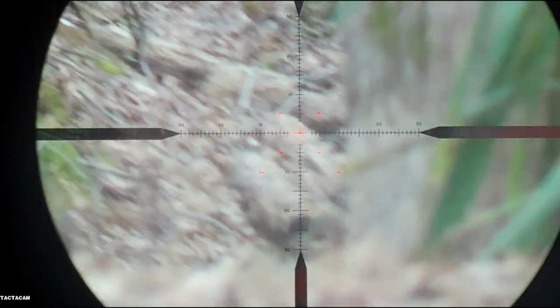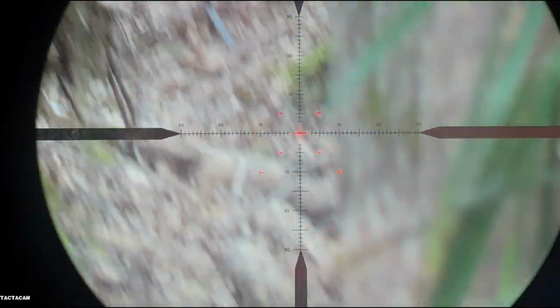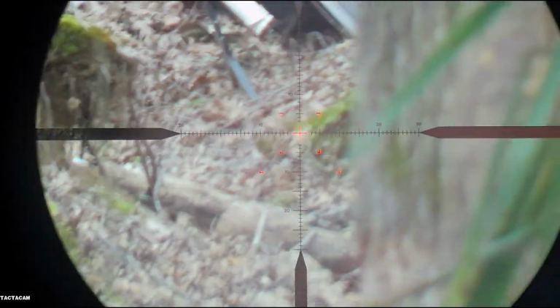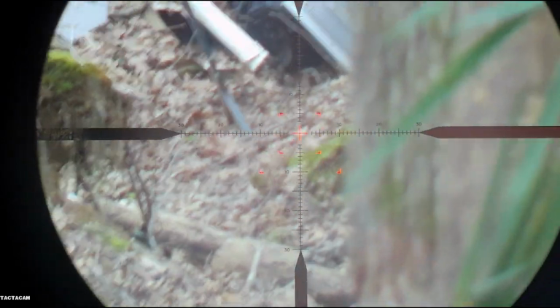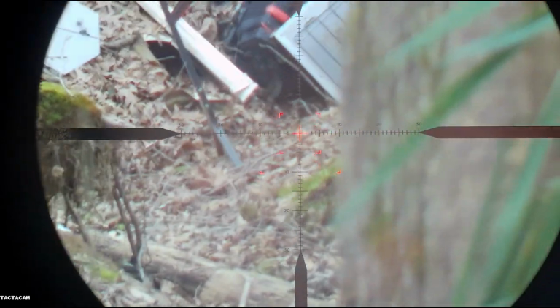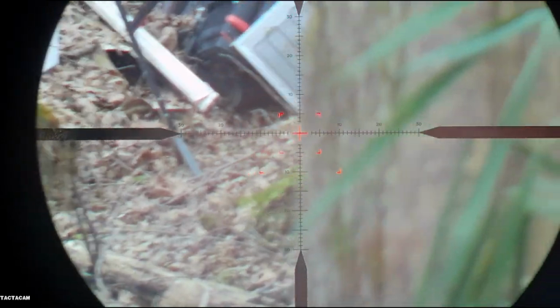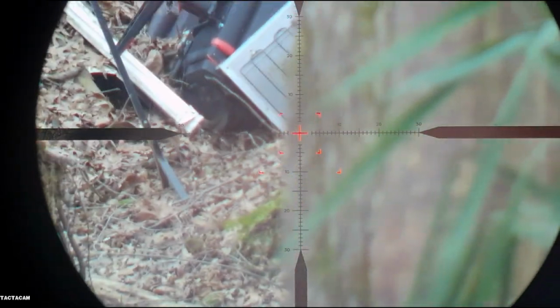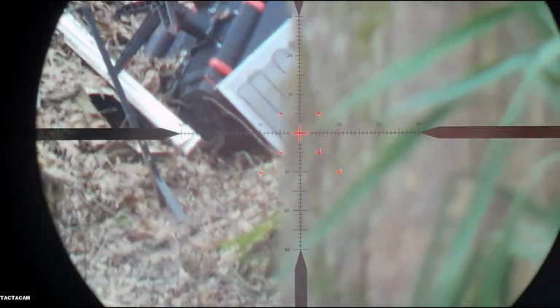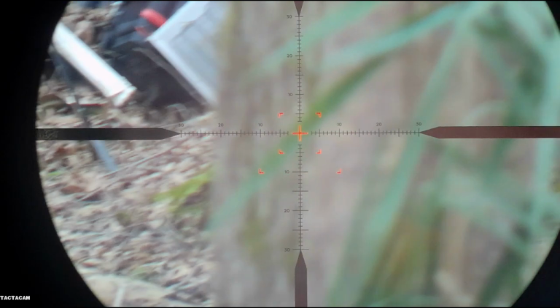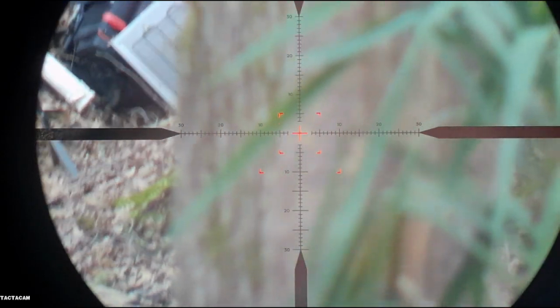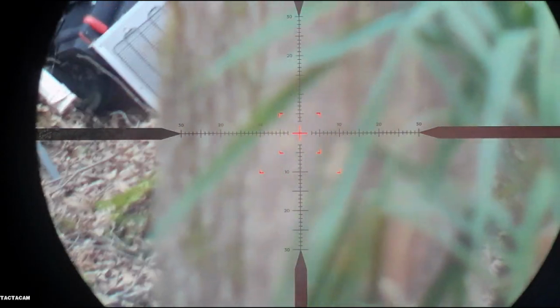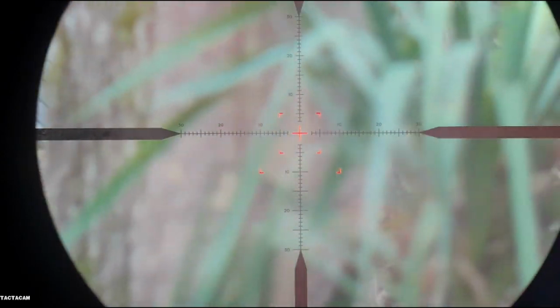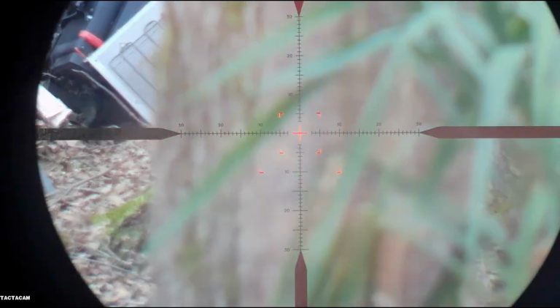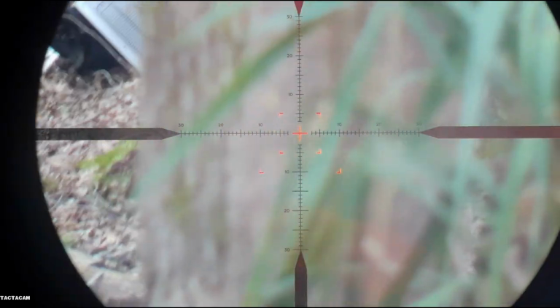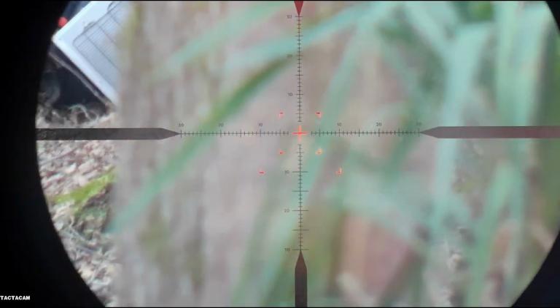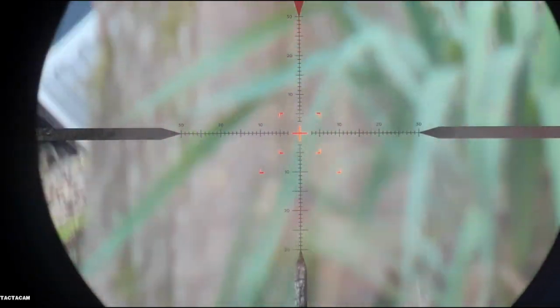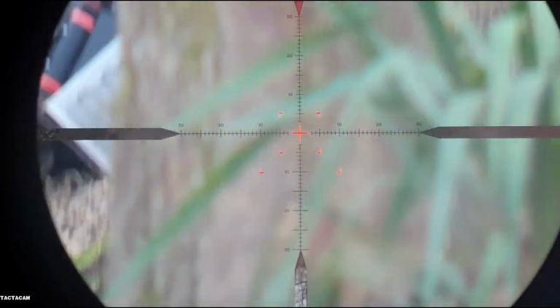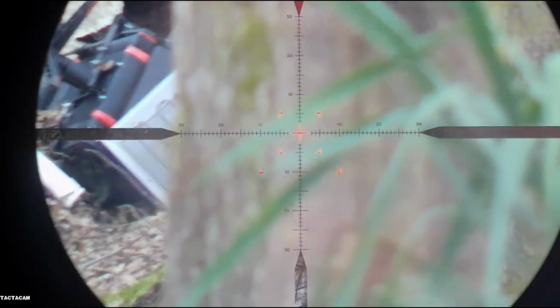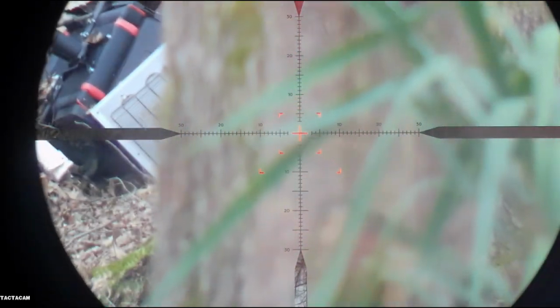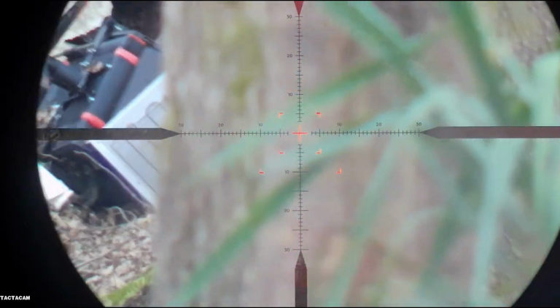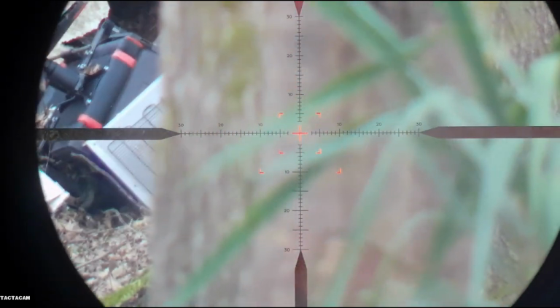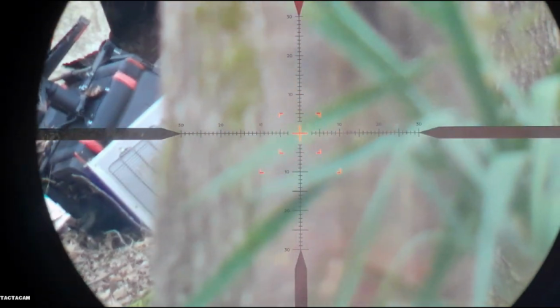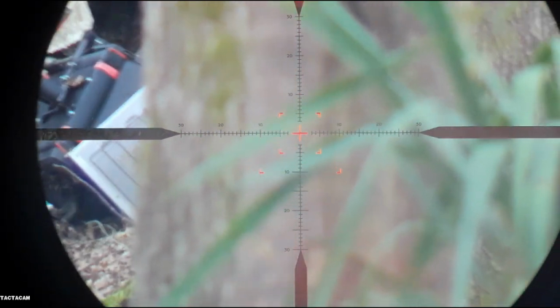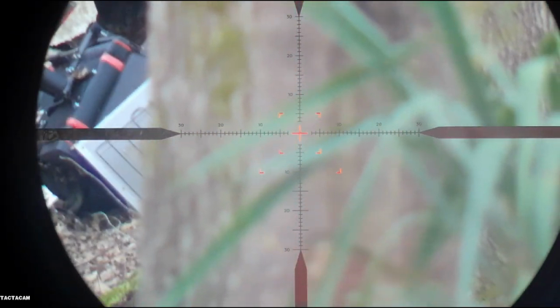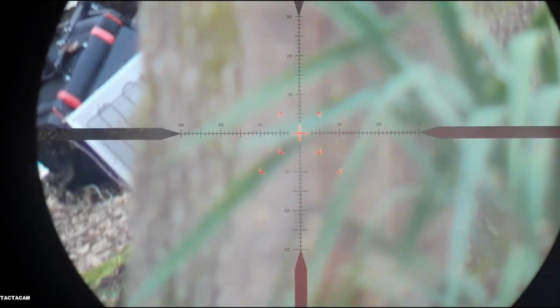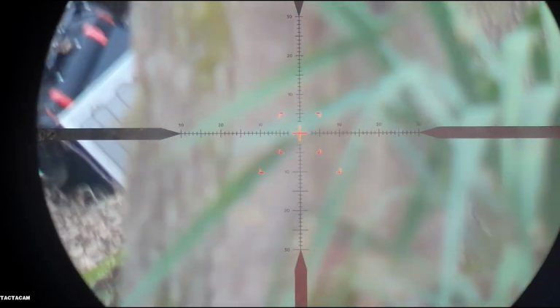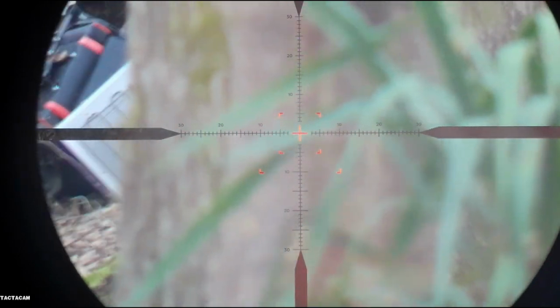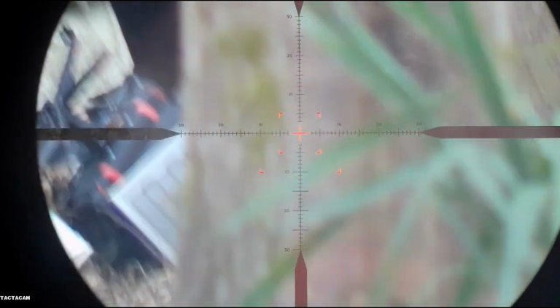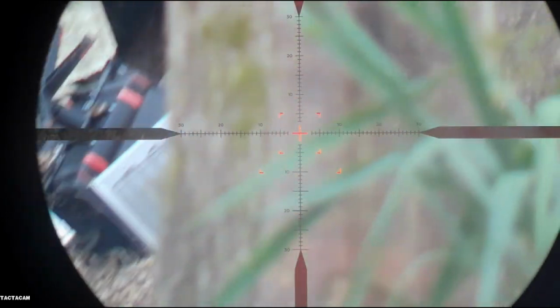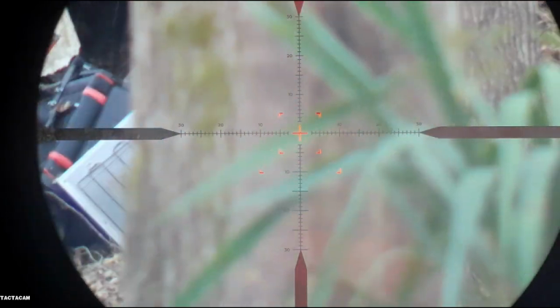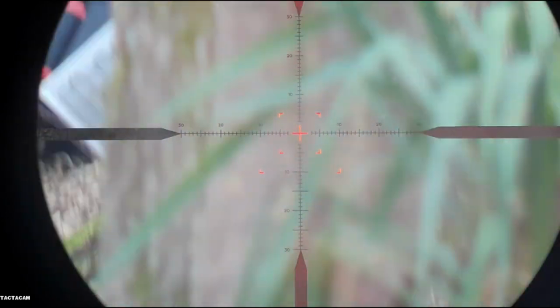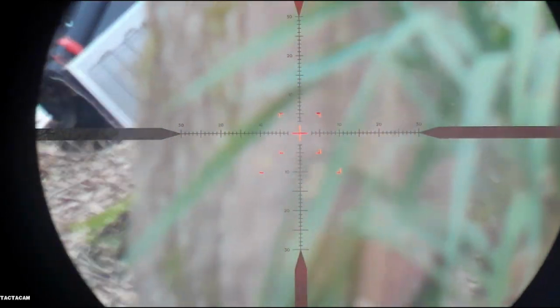If you just recently purchased one of these, I ran into an issue yesterday where I was having some erratic groups, and my Picatinny rail was loose. So make sure you torque down your Picatinny rail.